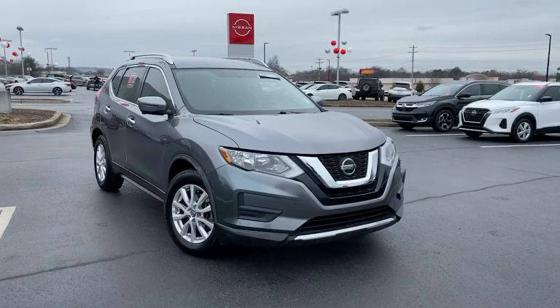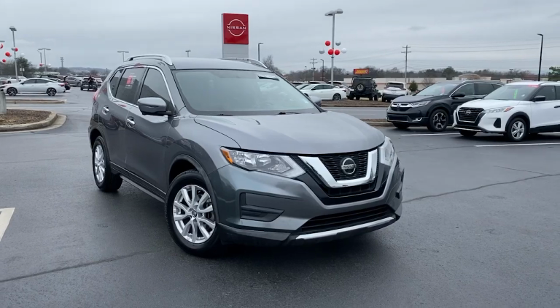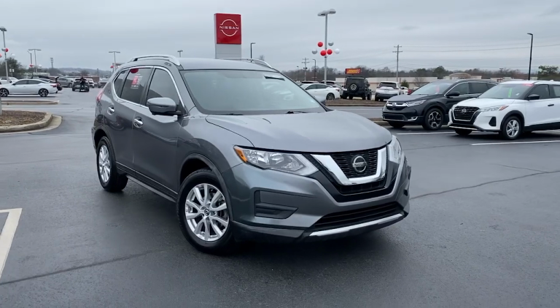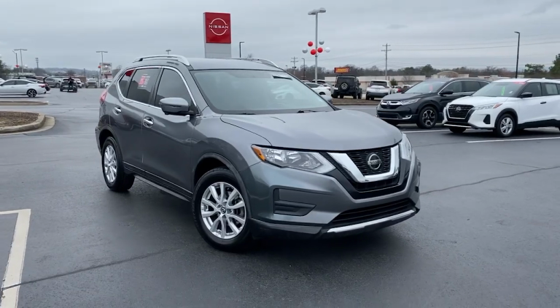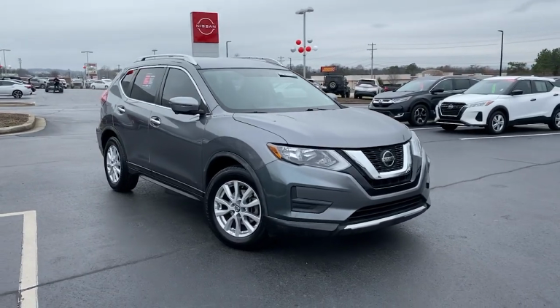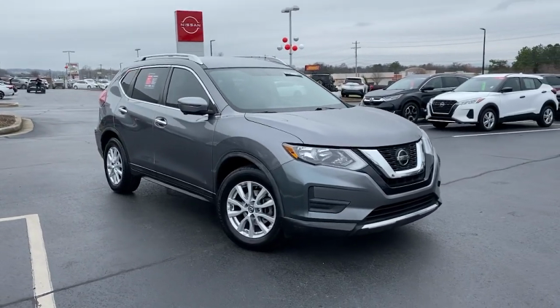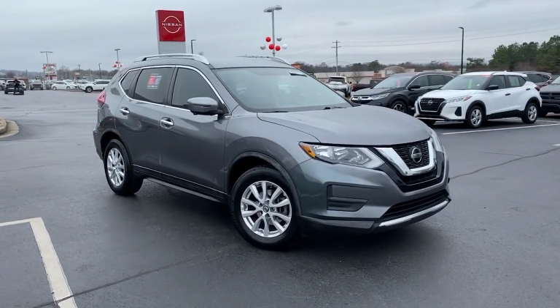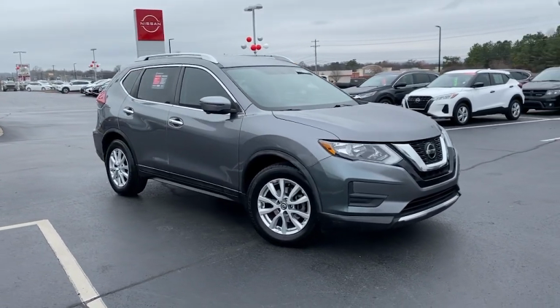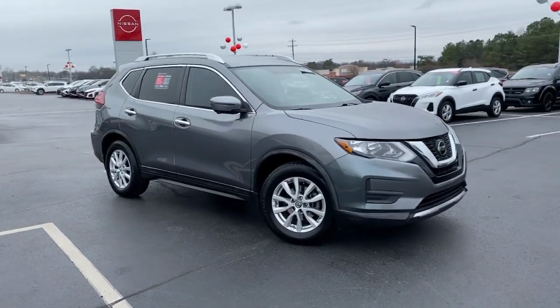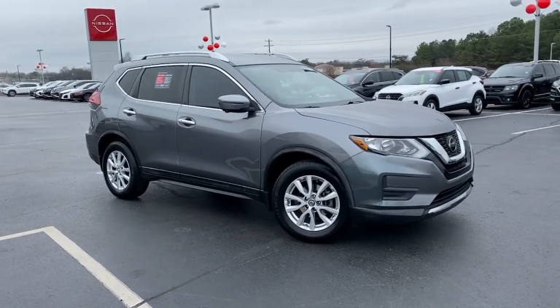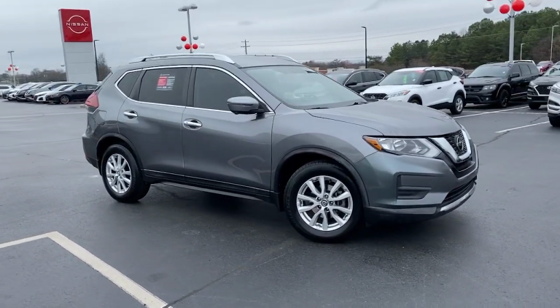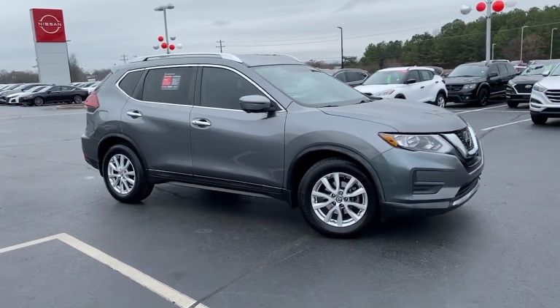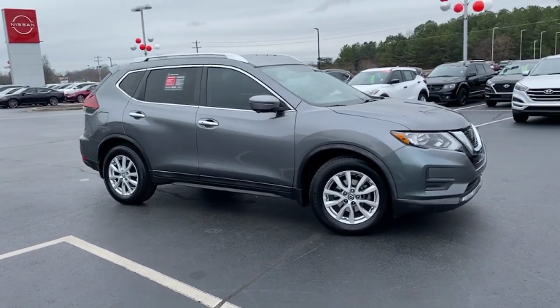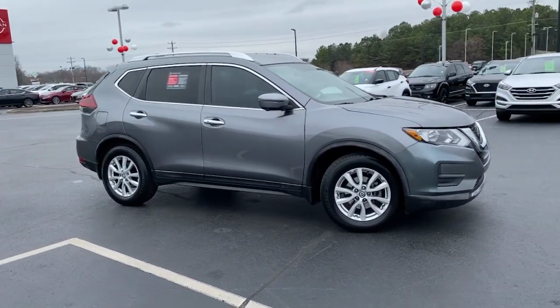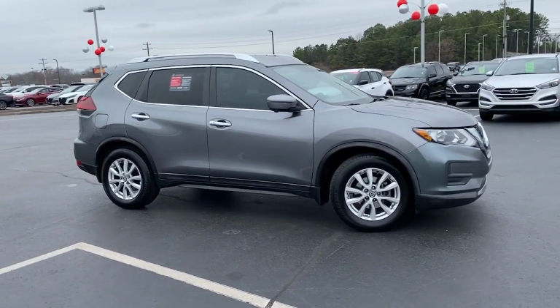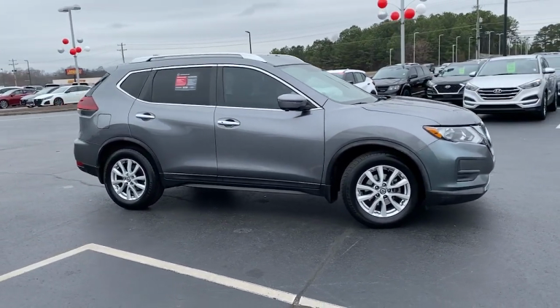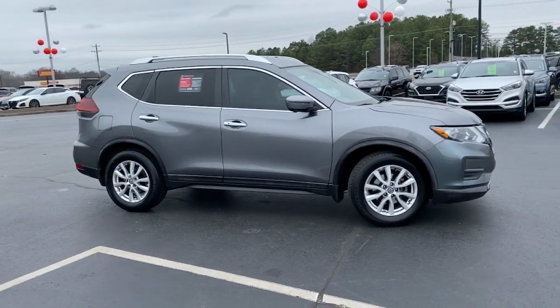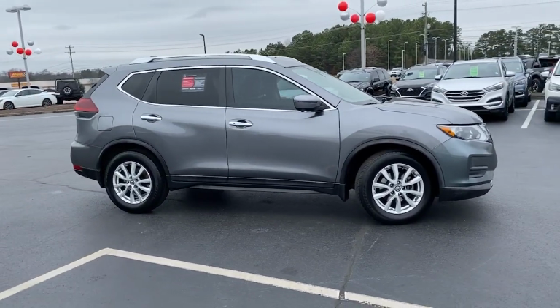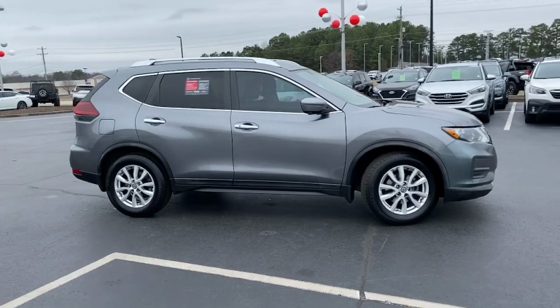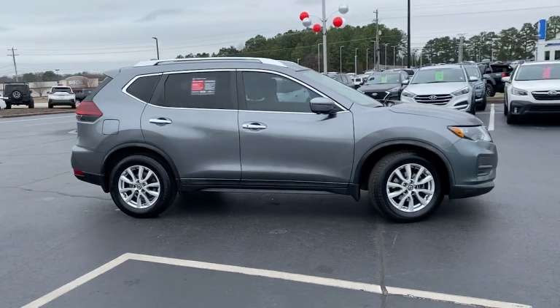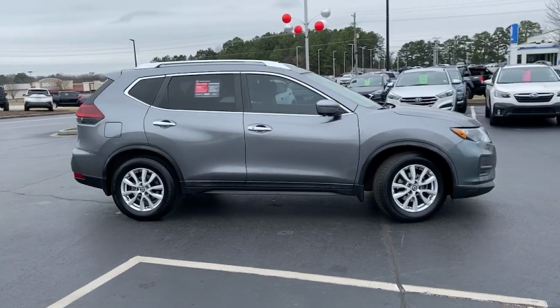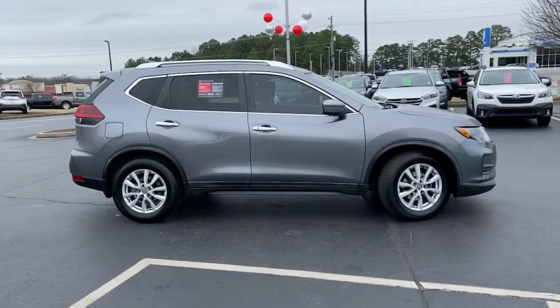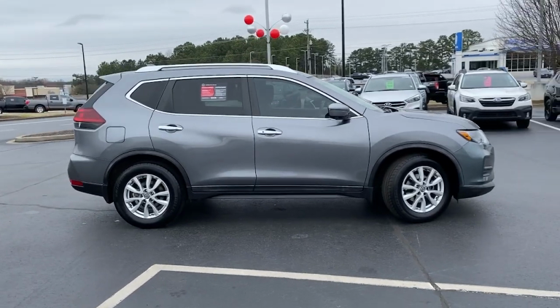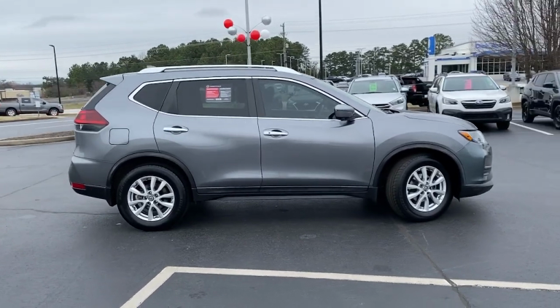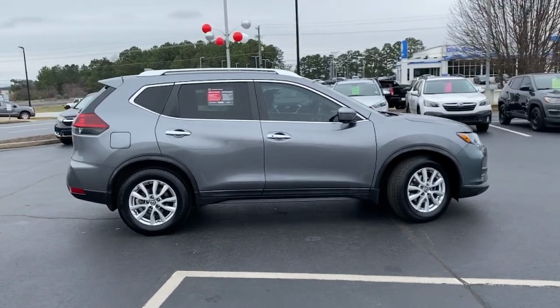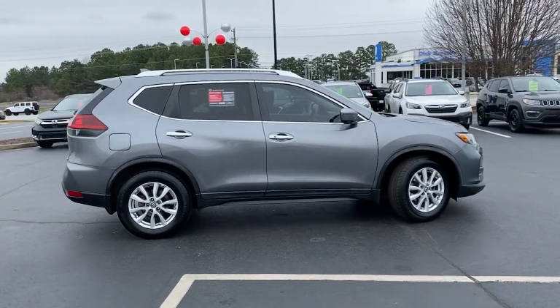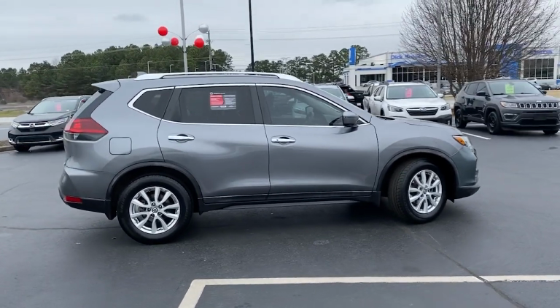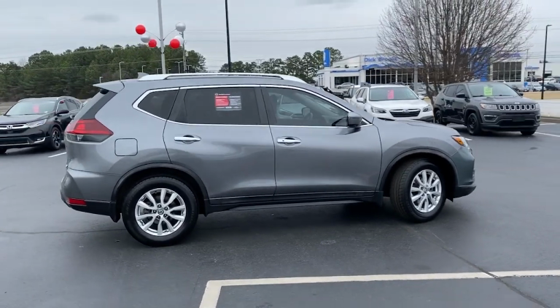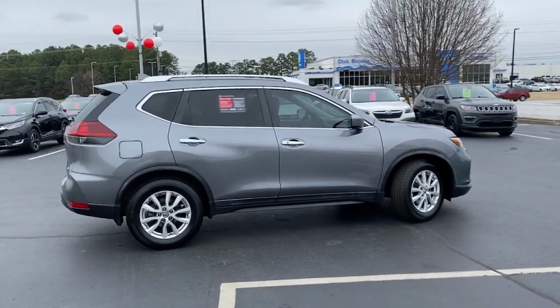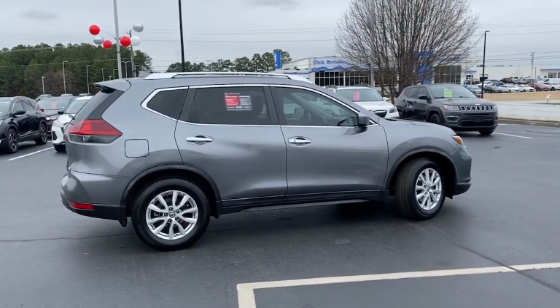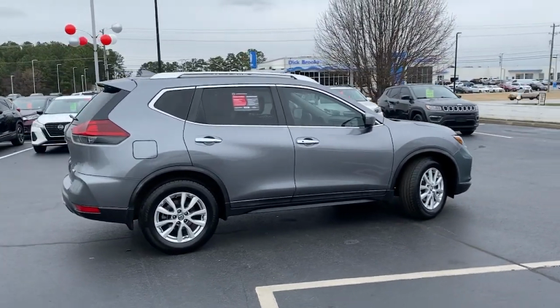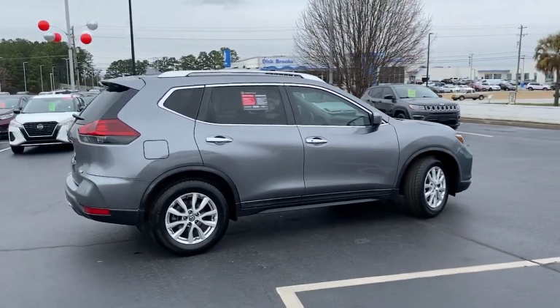Here is a wonderful 2018 Nissan Rogue. With less than 90,000 miles on the odometer, this vehicle provides excellent value.